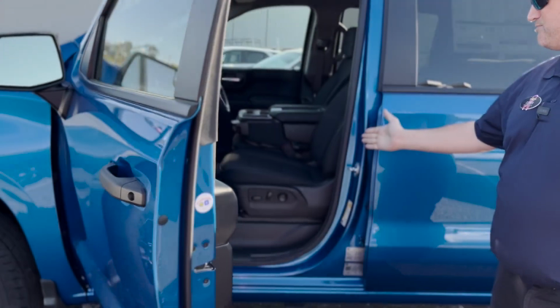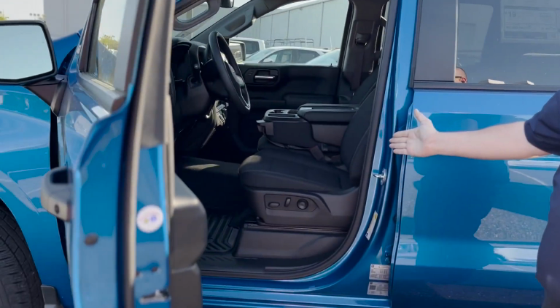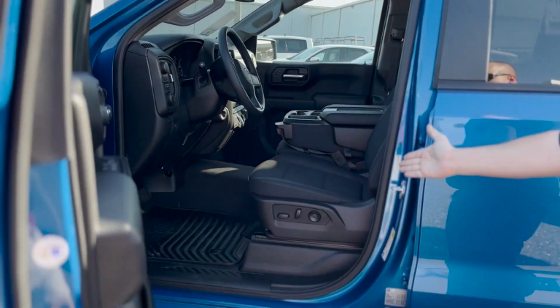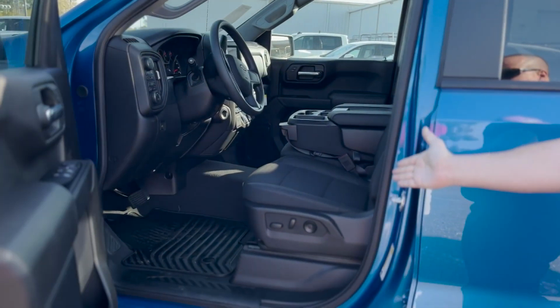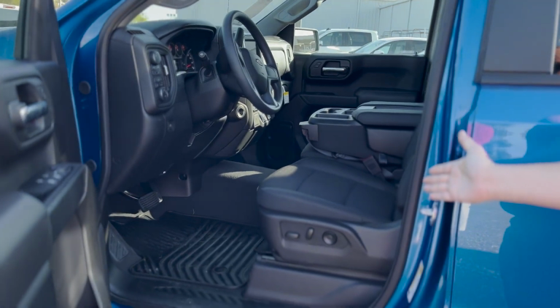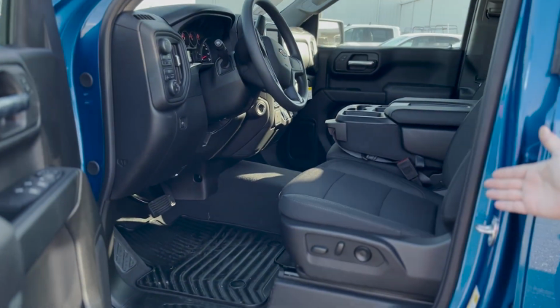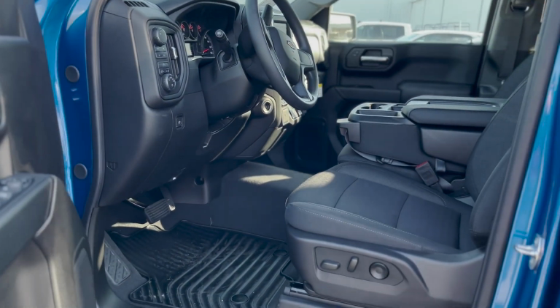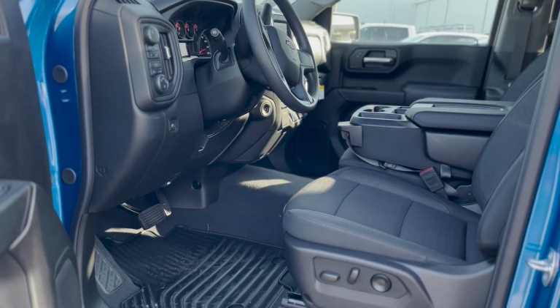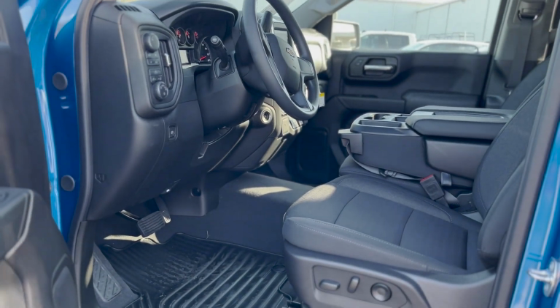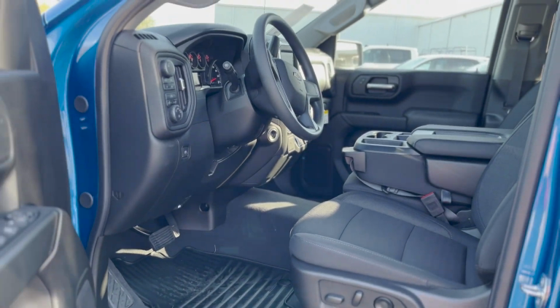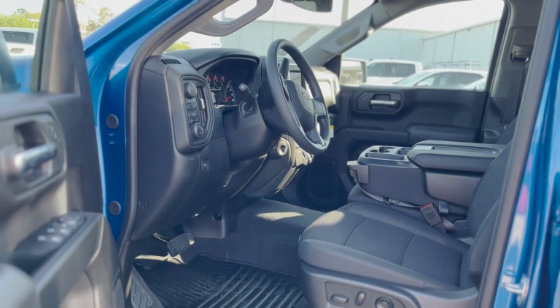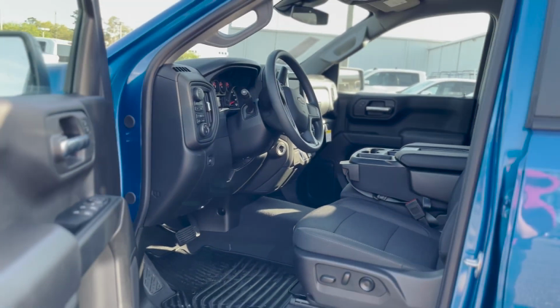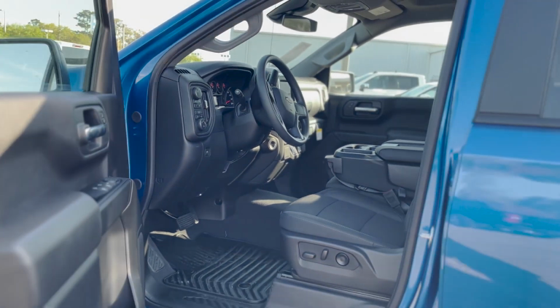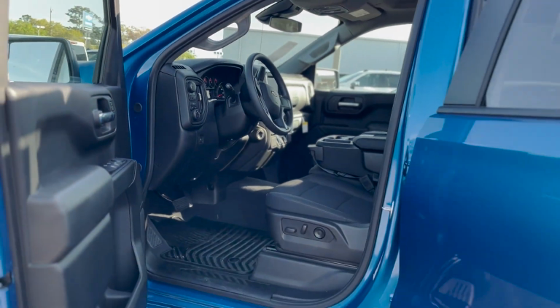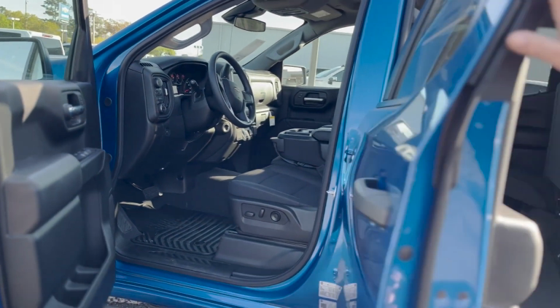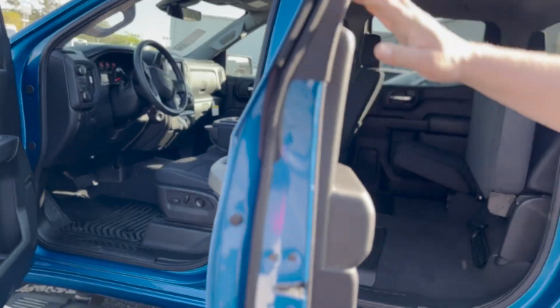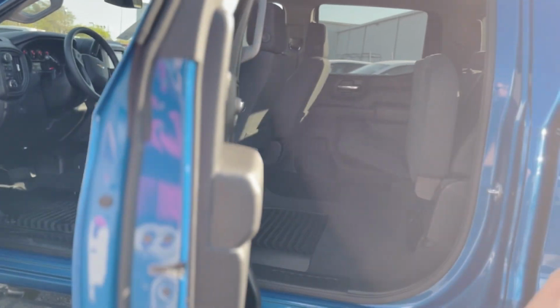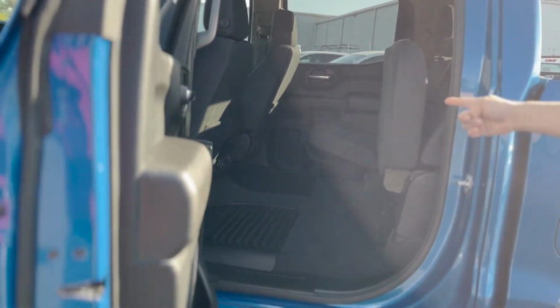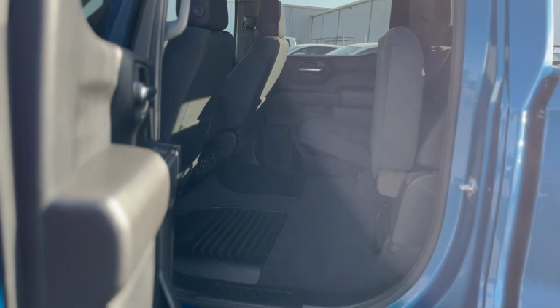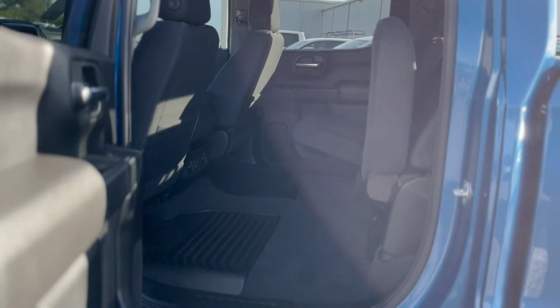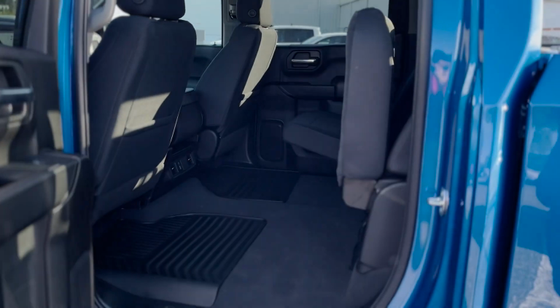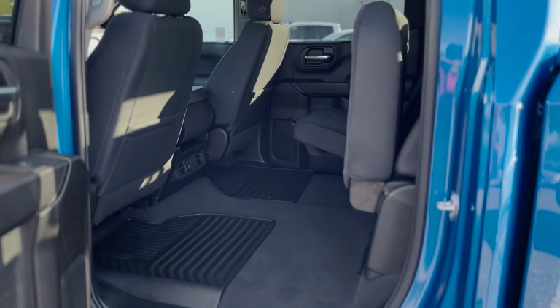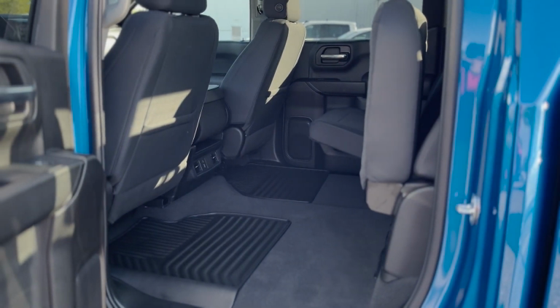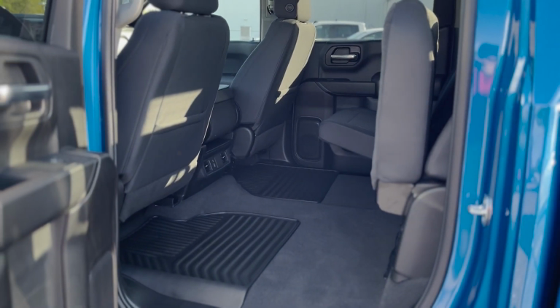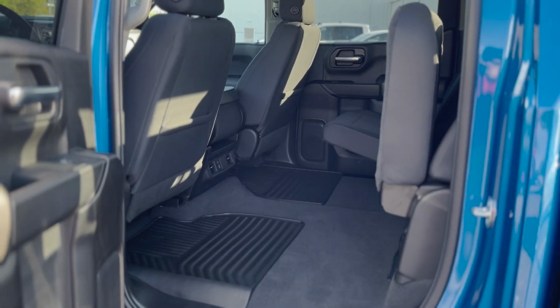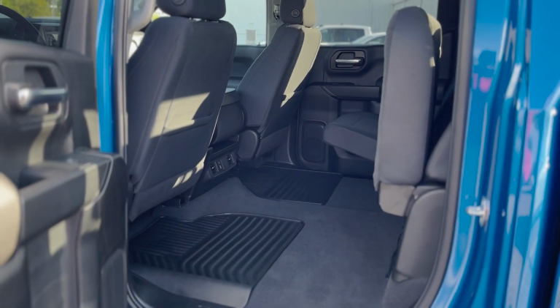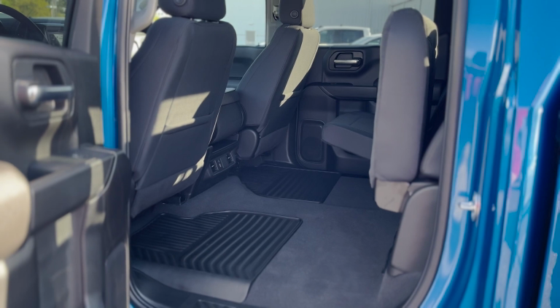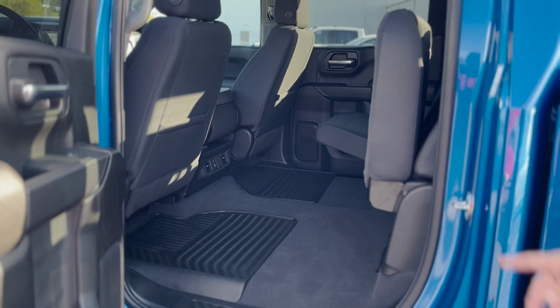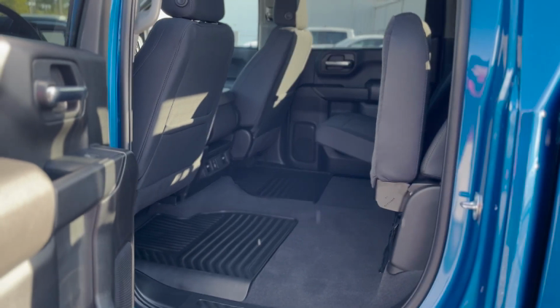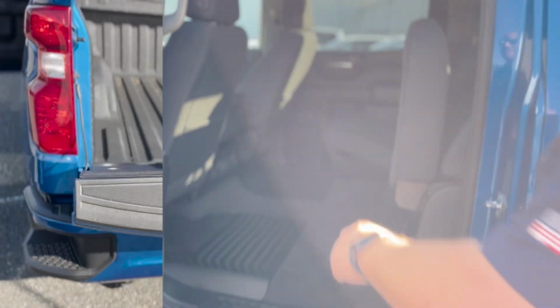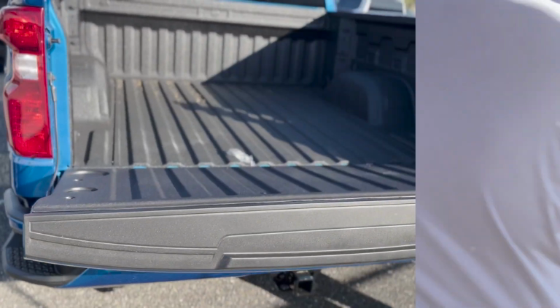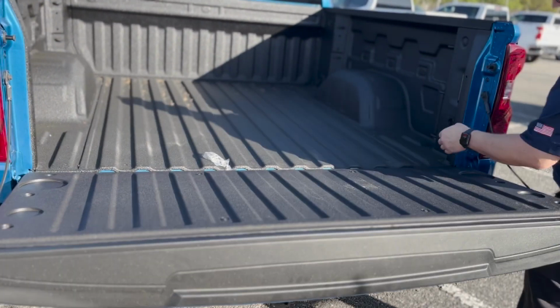Bench seat in the front with a power seat and lumbar support for the driver. You can seat up to six passengers in this full crew cab — it's the biggest 1500 you can get. Rear AC vents for rear passengers, and there are also USB-C and regular USB charging ports back there as well.